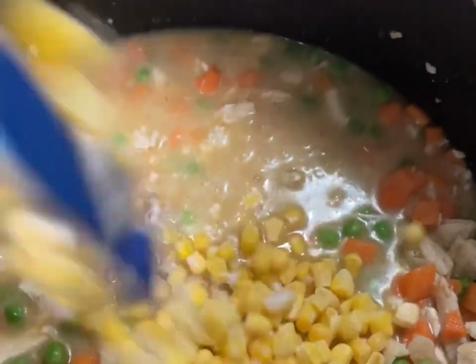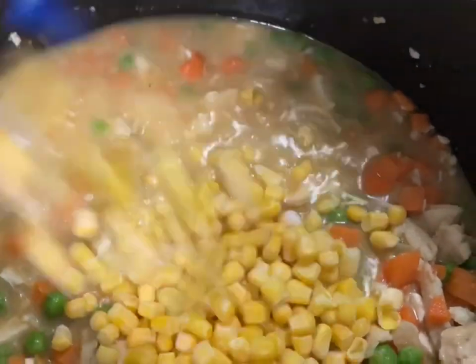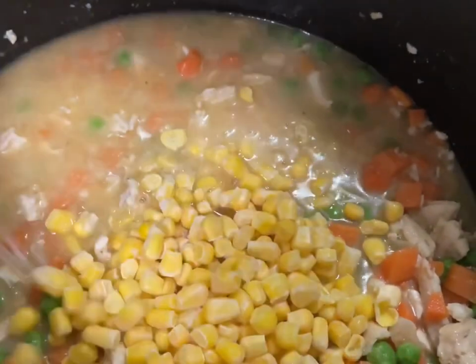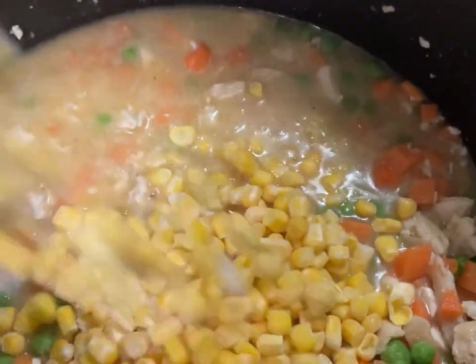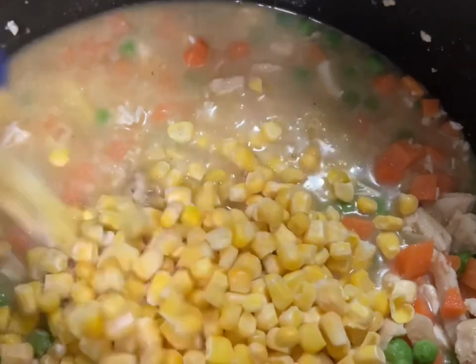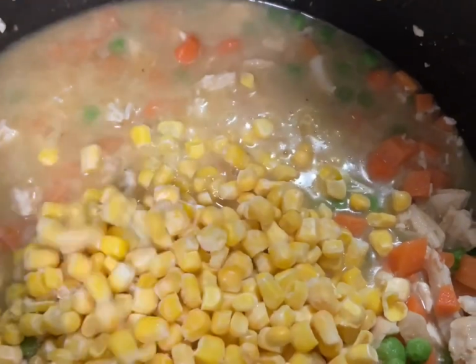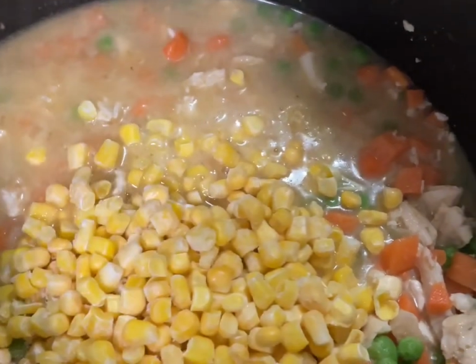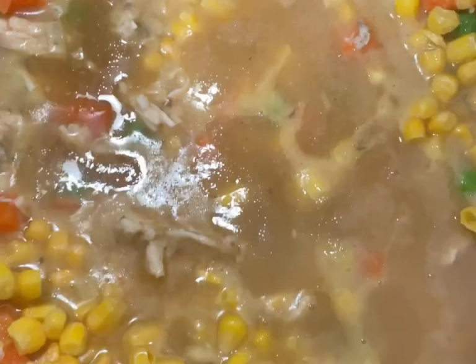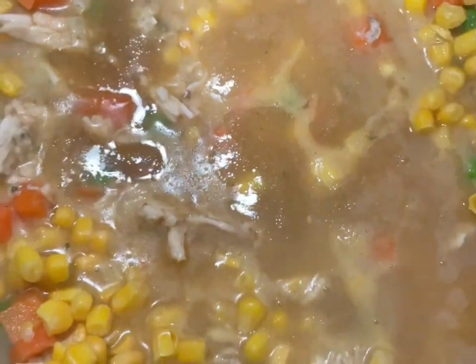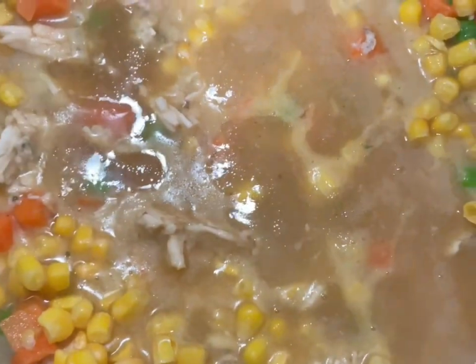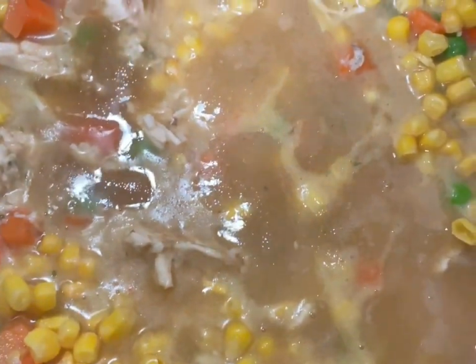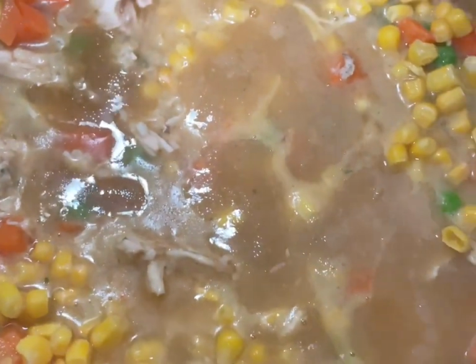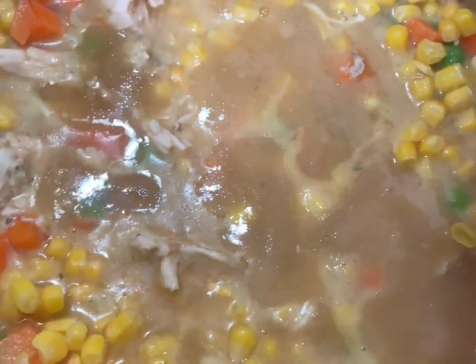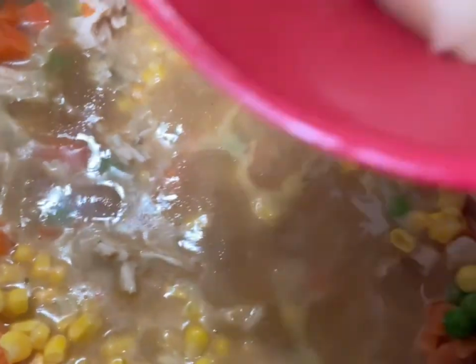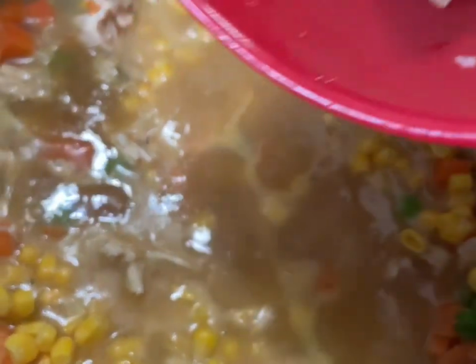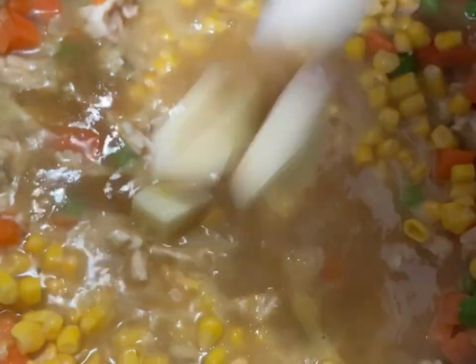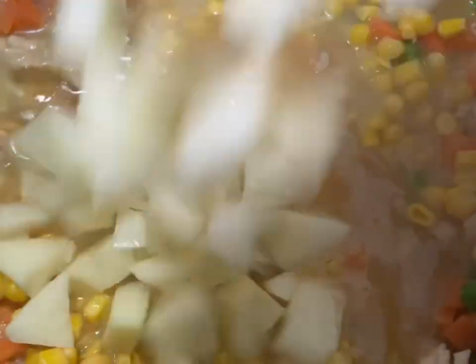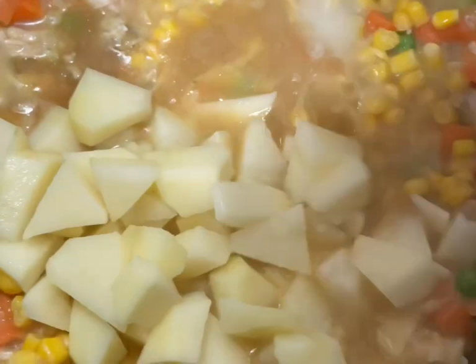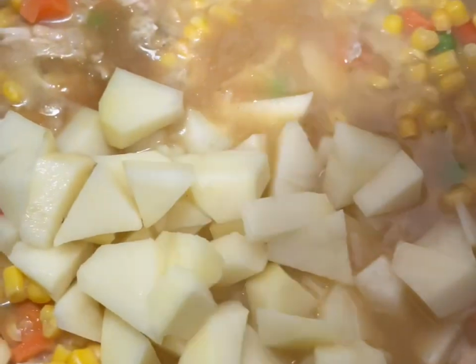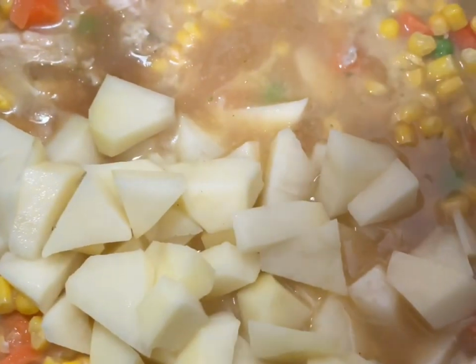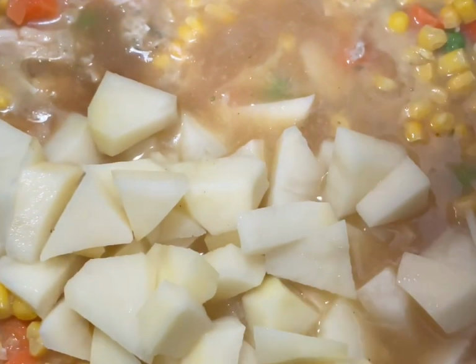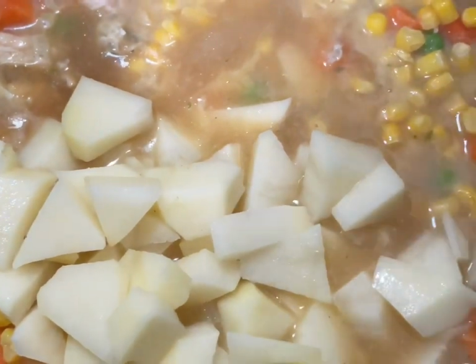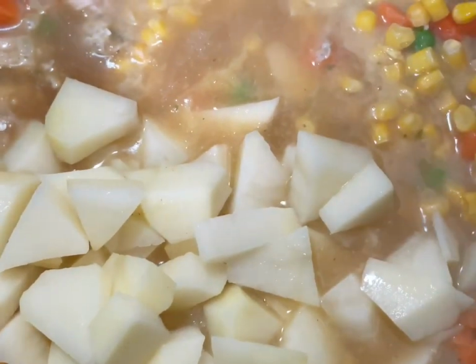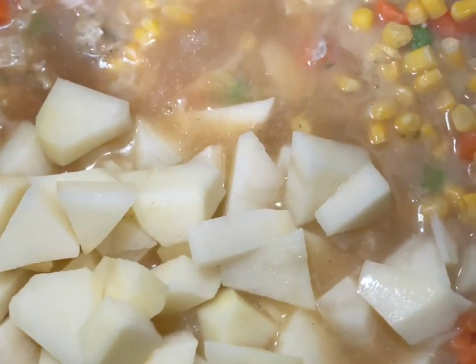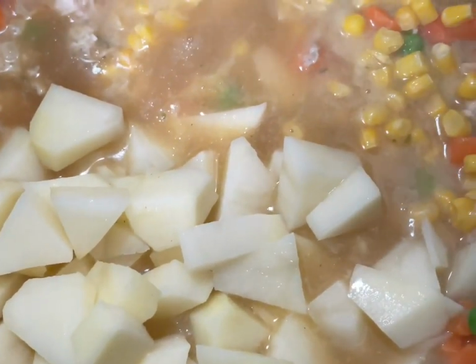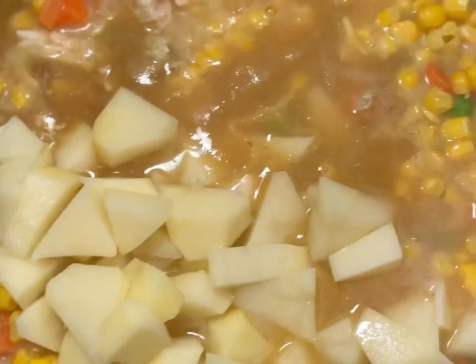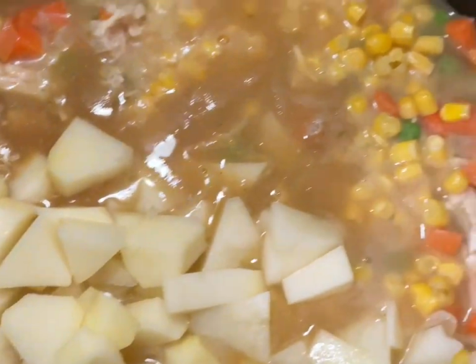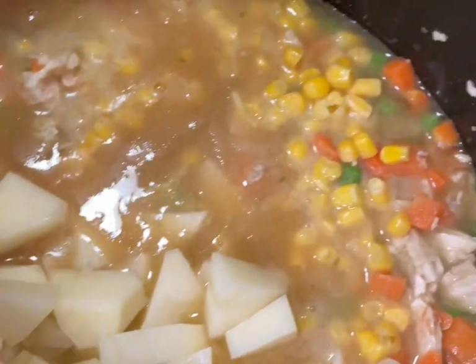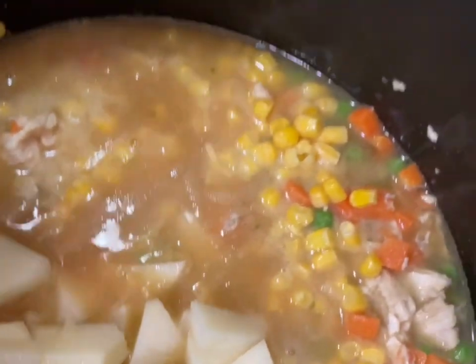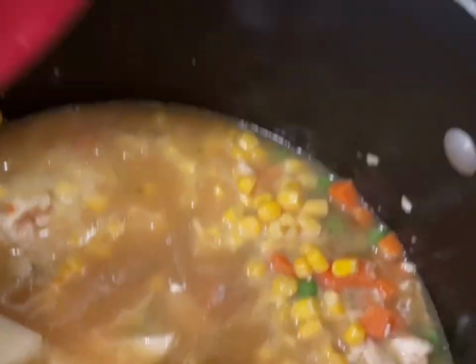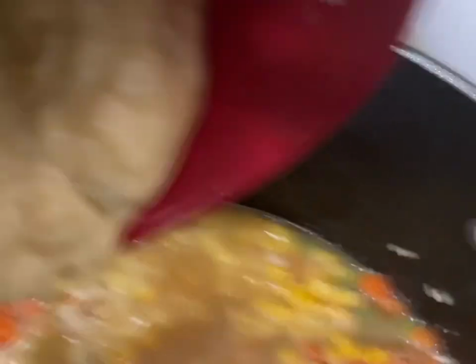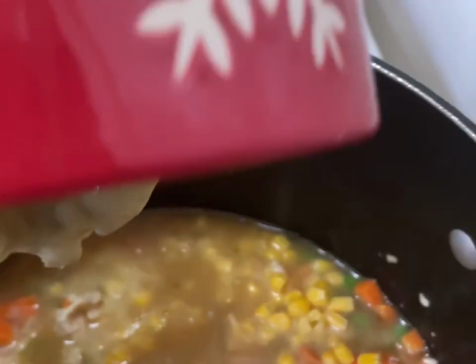Then I am adding in my corn — I did one cup of corn. Then you want to put in your potatoes. I diced up two potatoes.